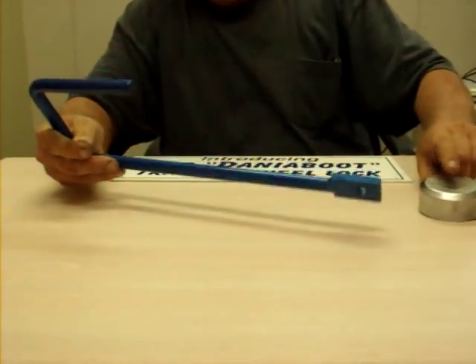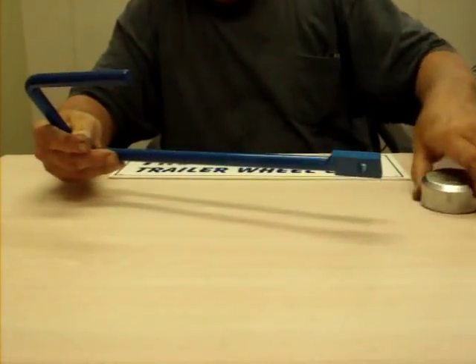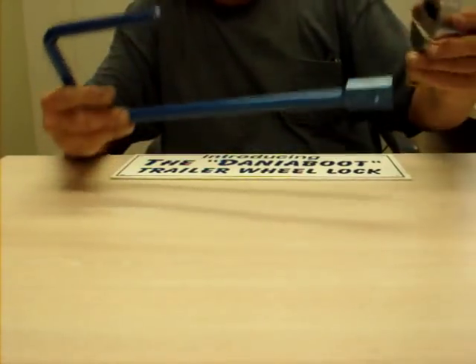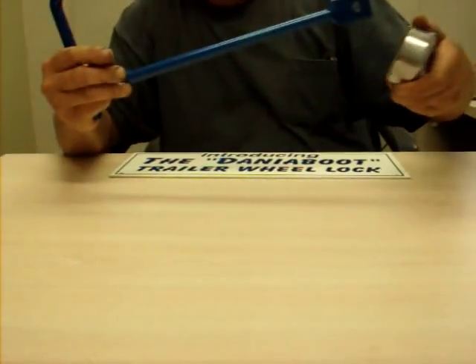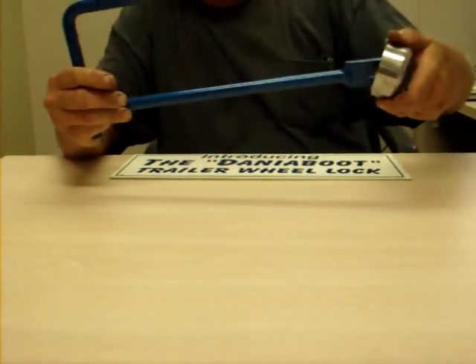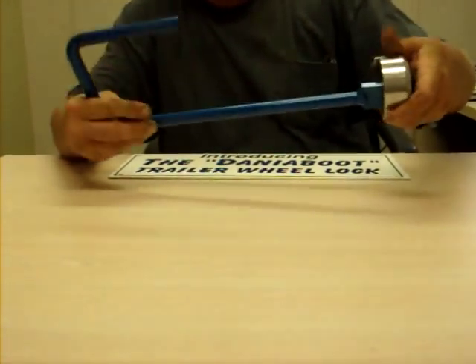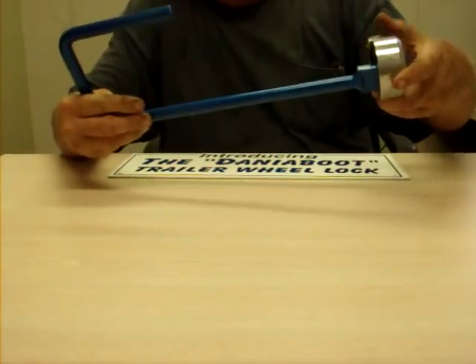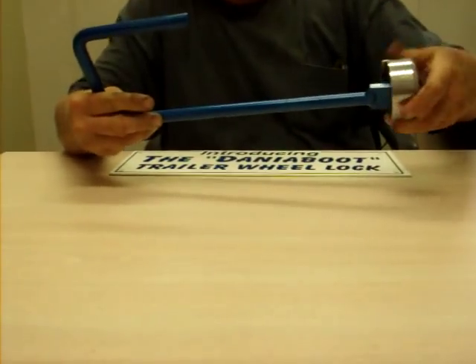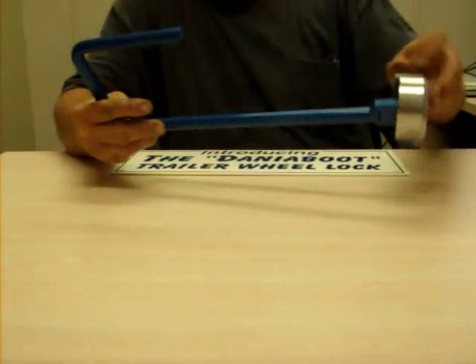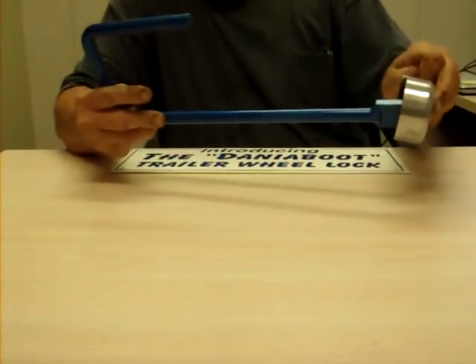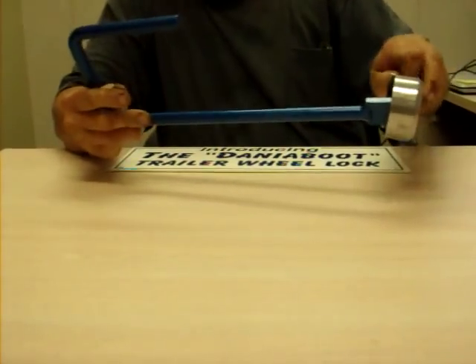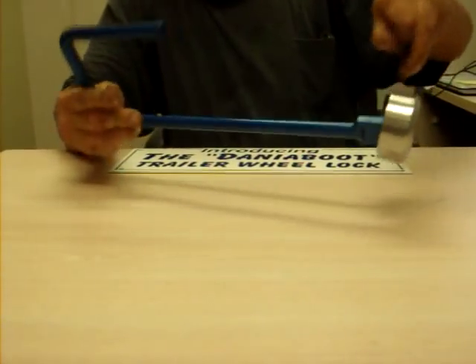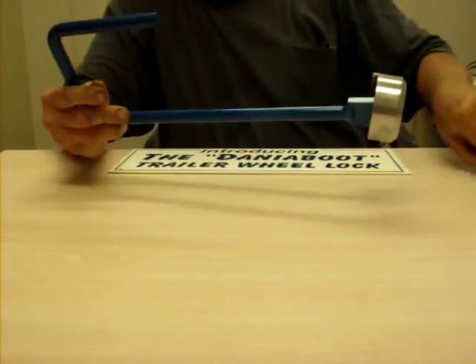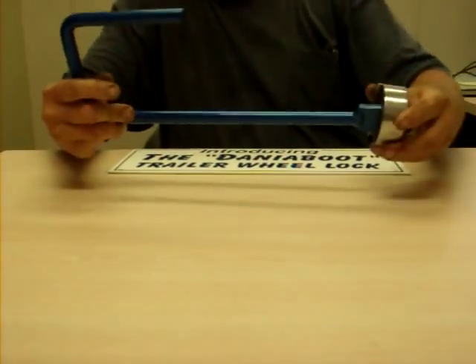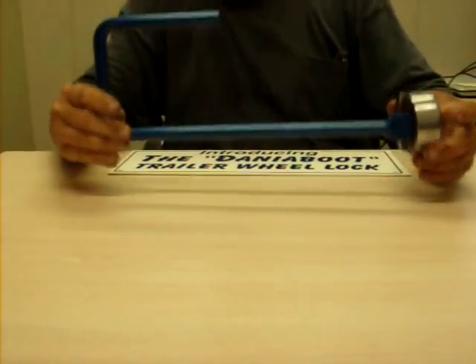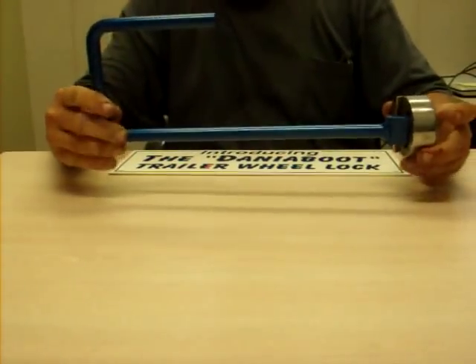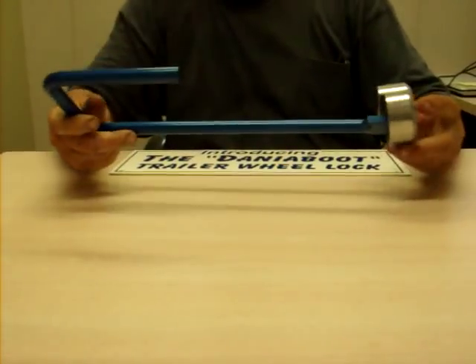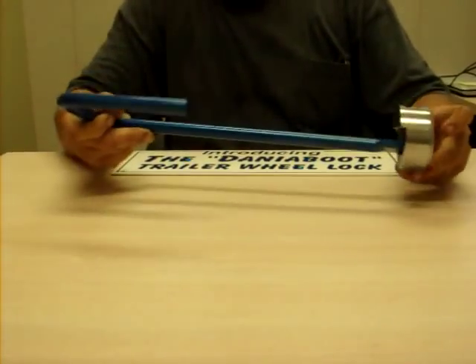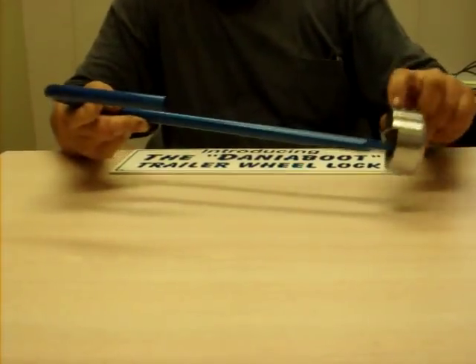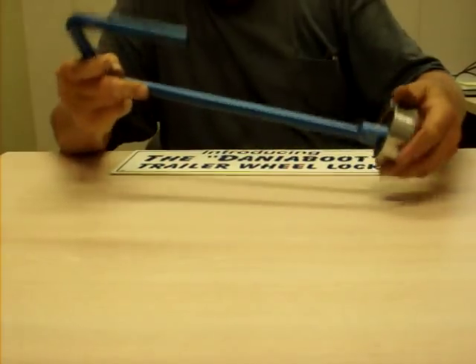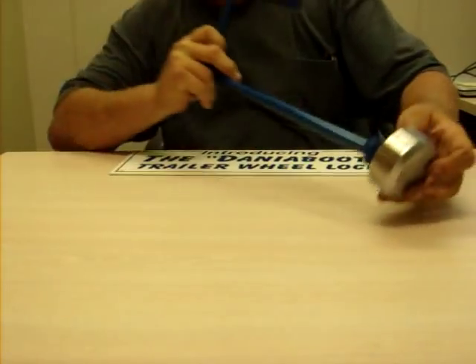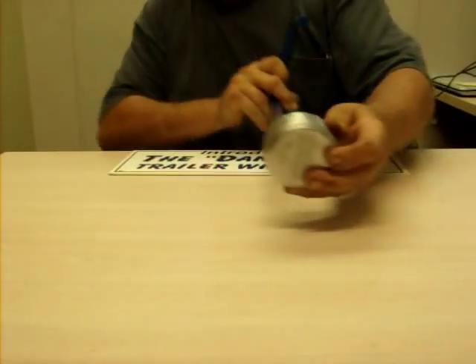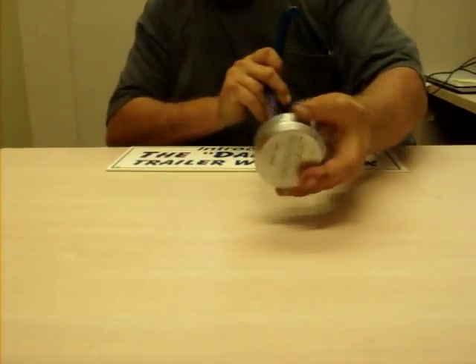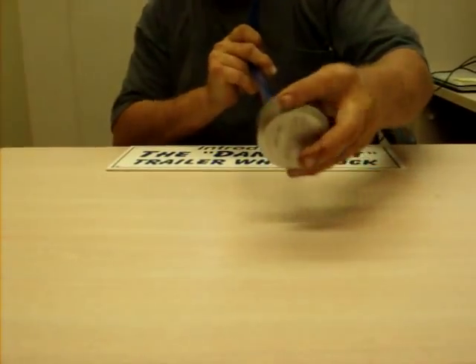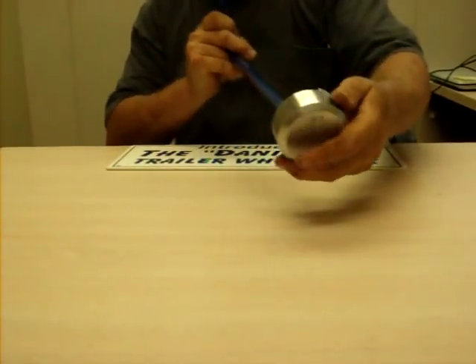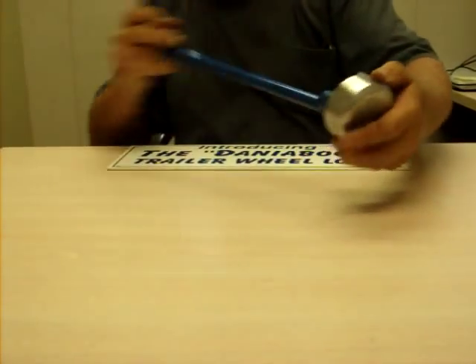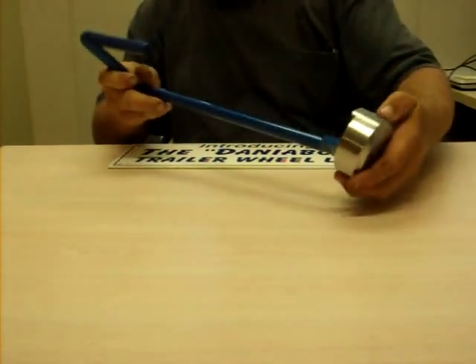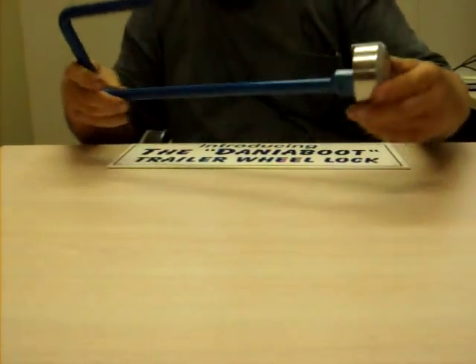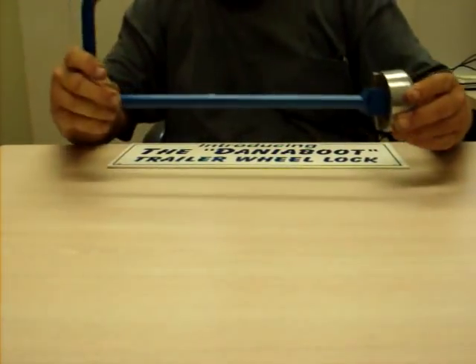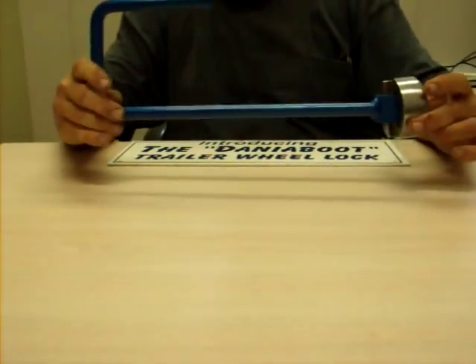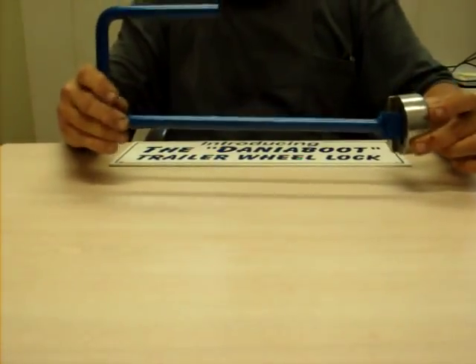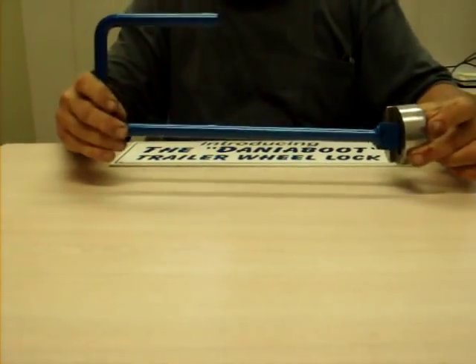It installs in seconds and the block has no shackle for thieves to cut. It drives thieves crazy.